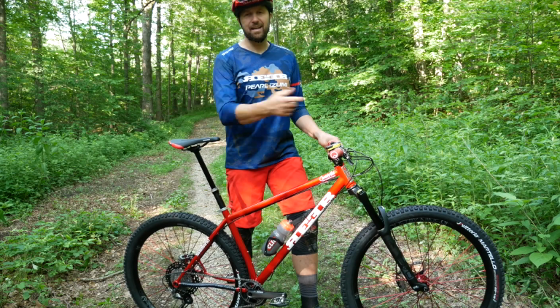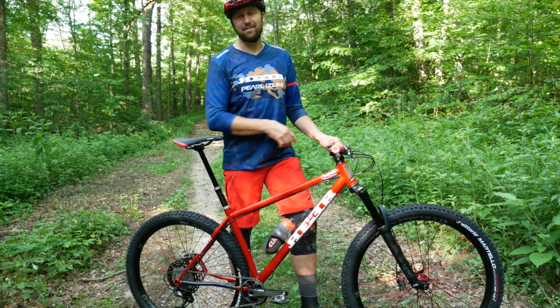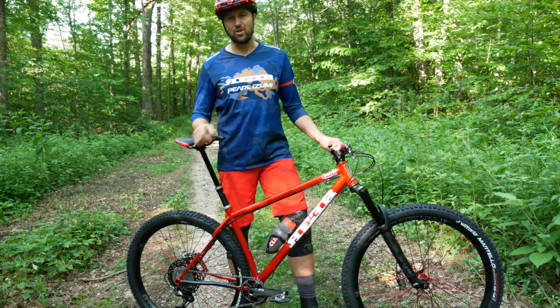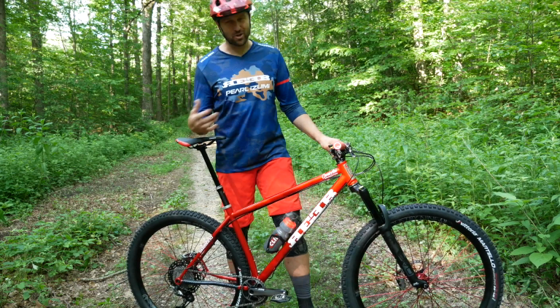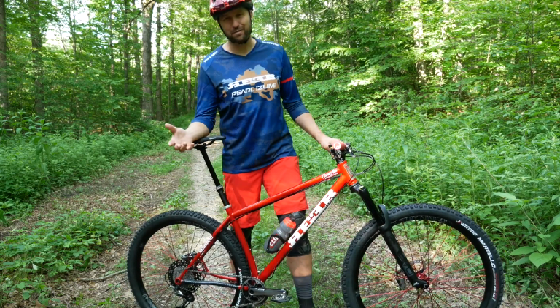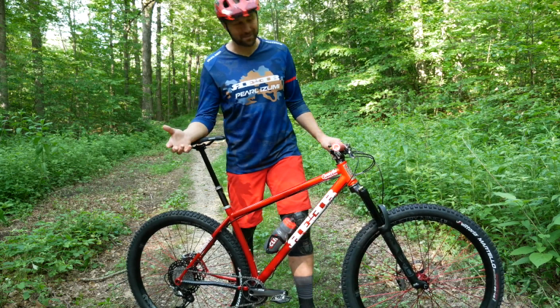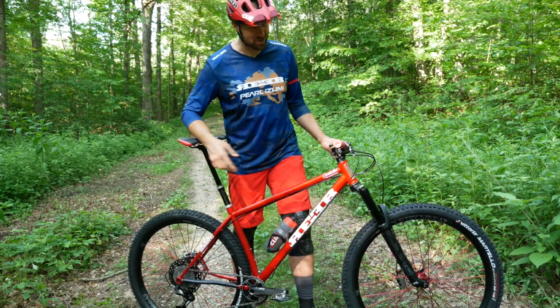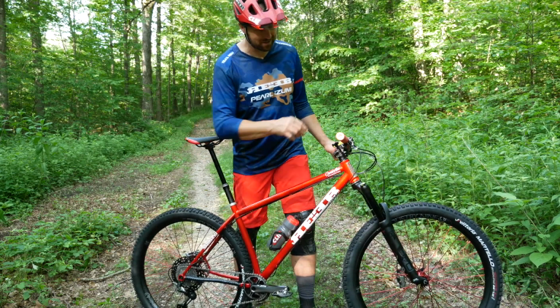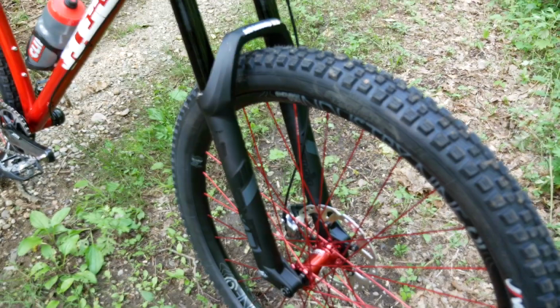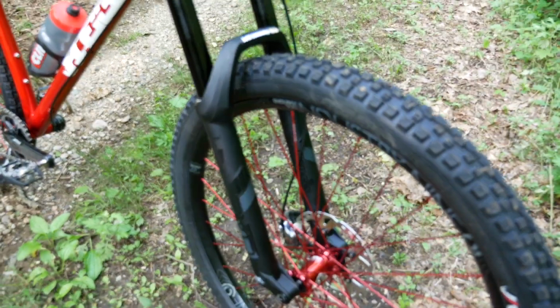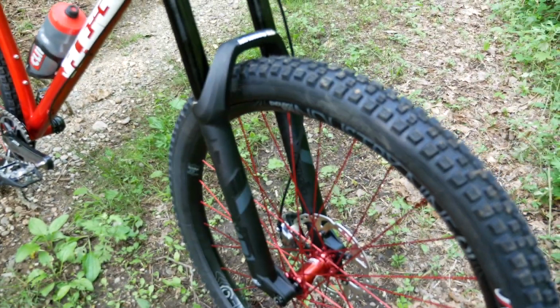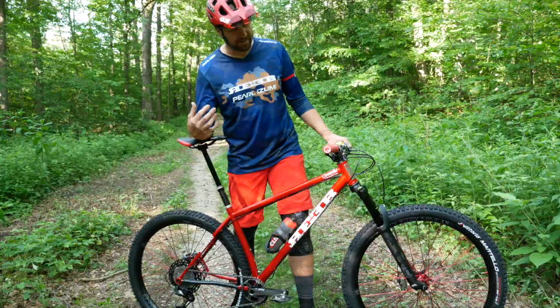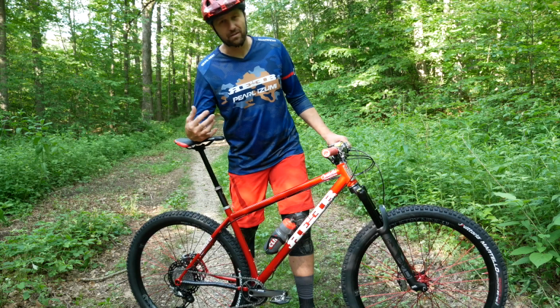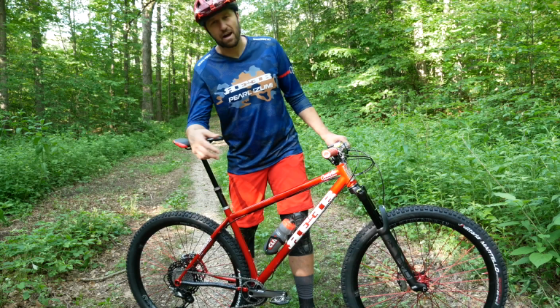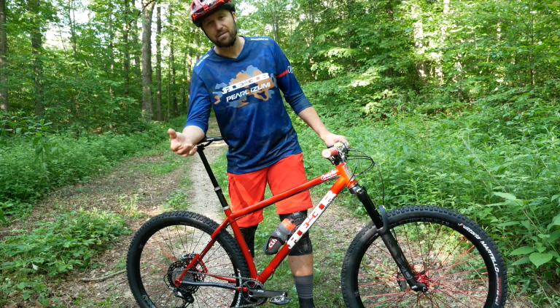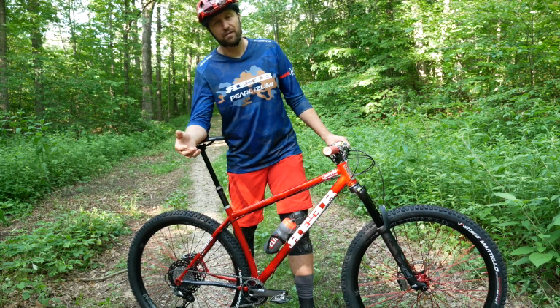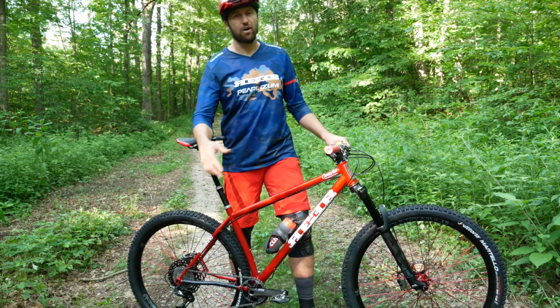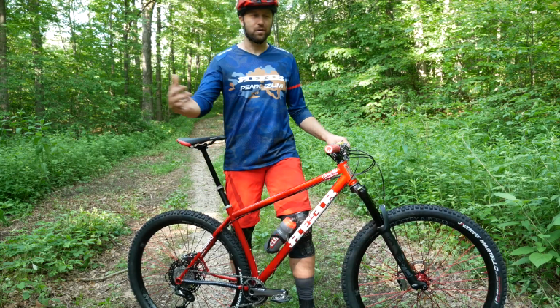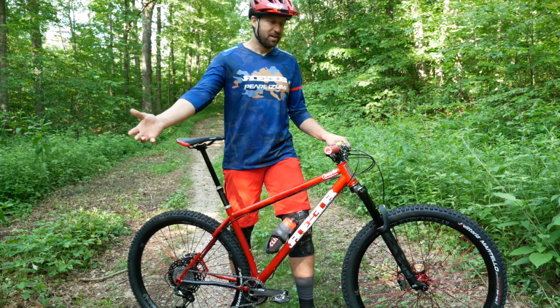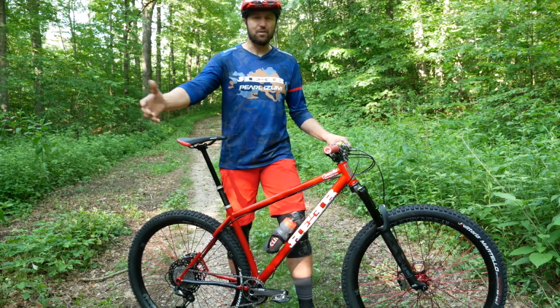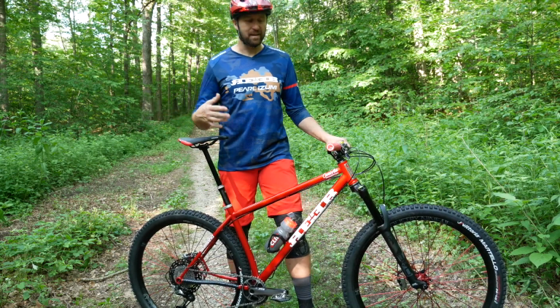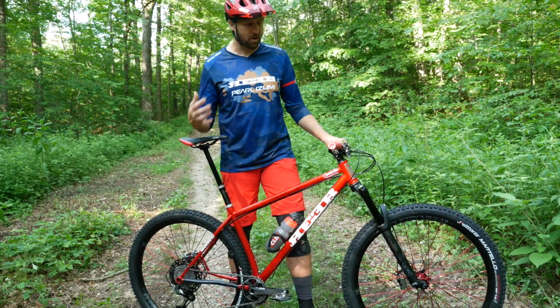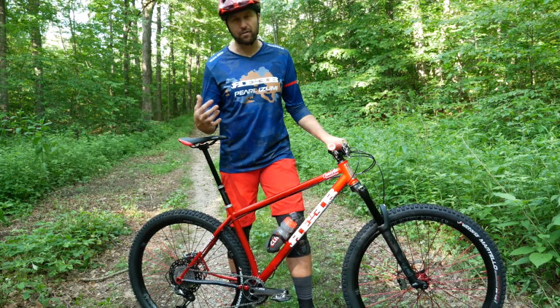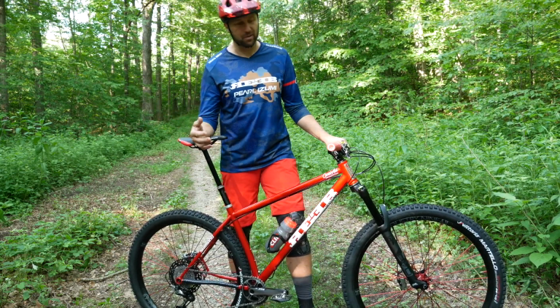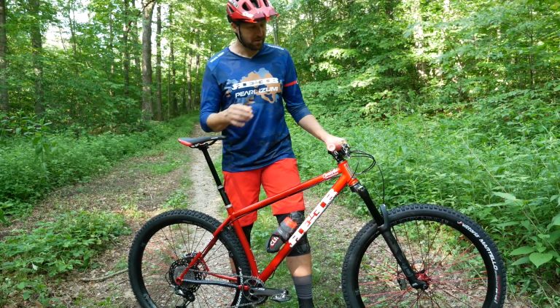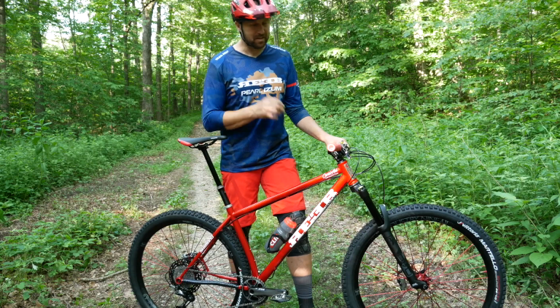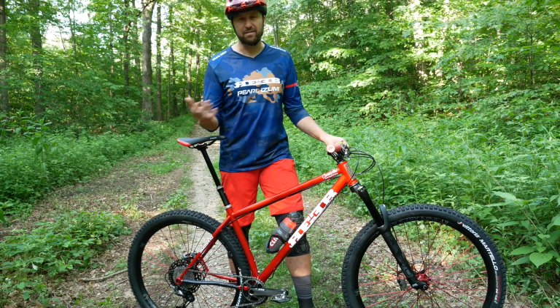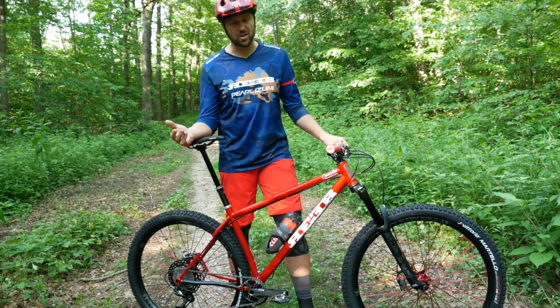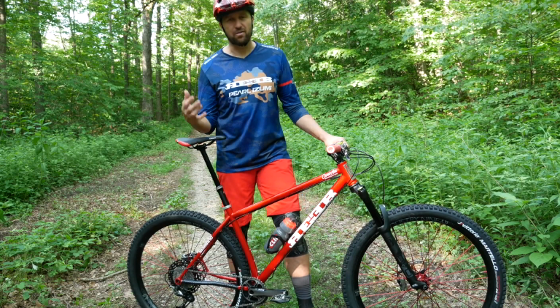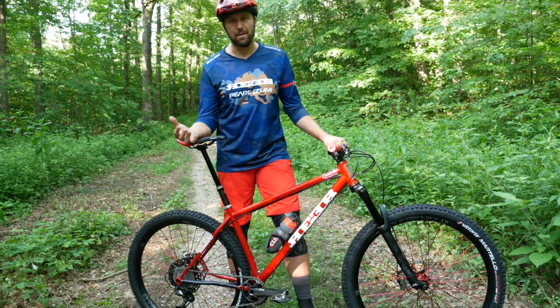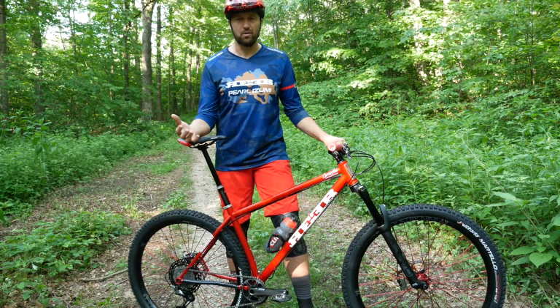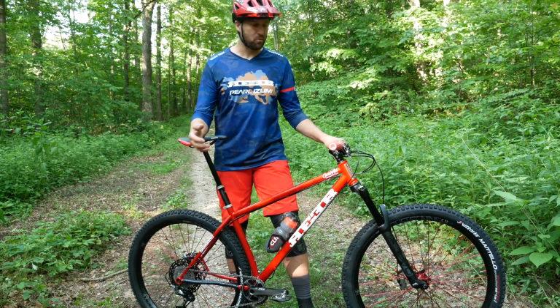Getting into suspension — there's only front suspension. This is a DVO Diamond, valved specifically for a hardtail, which sounds pretty fancy, but all they really did was decrease the air chamber so it ramps up a little bit more.